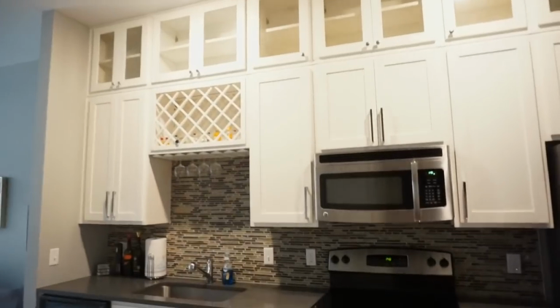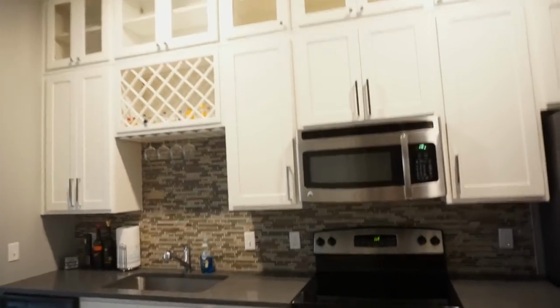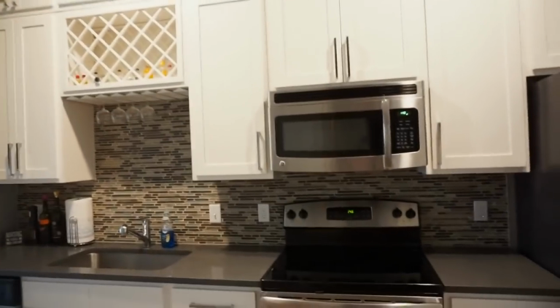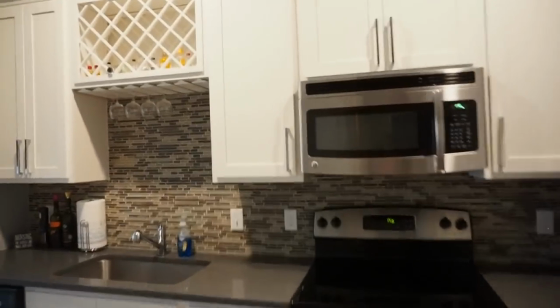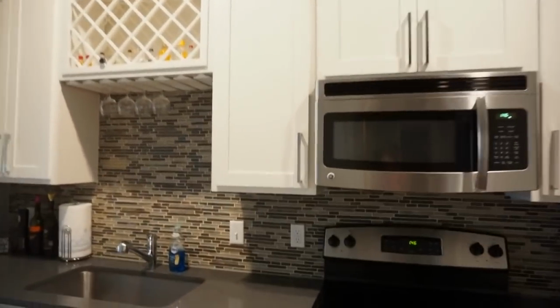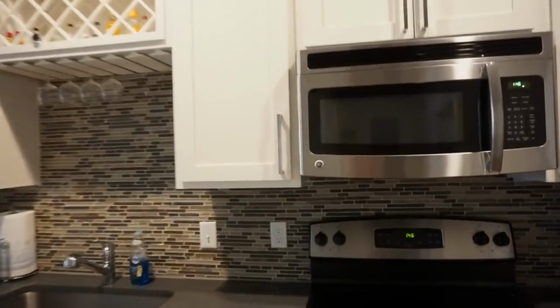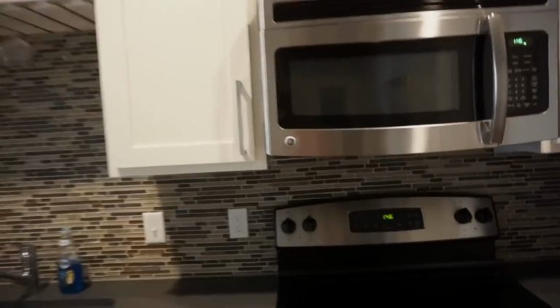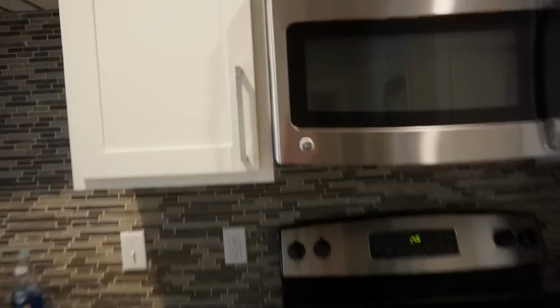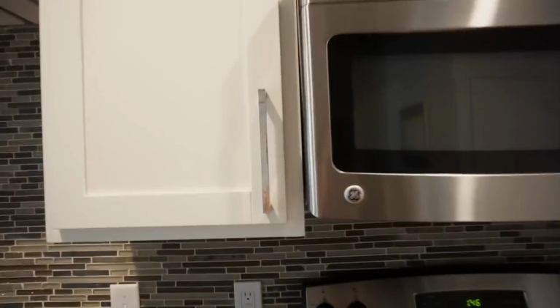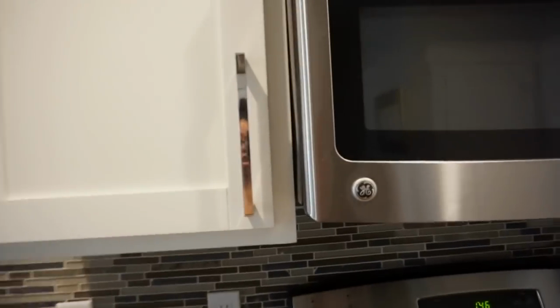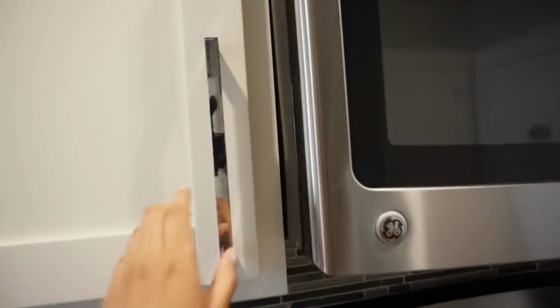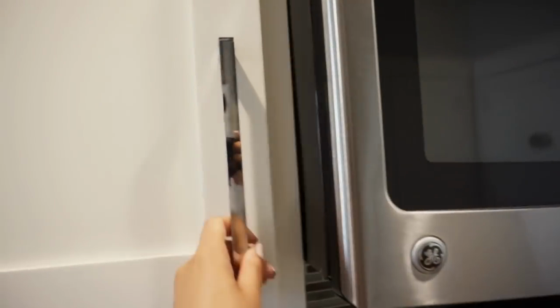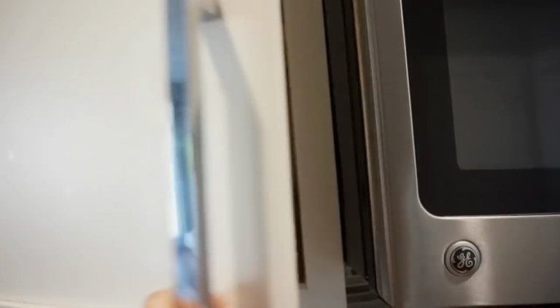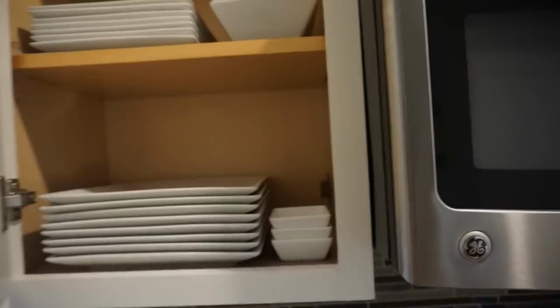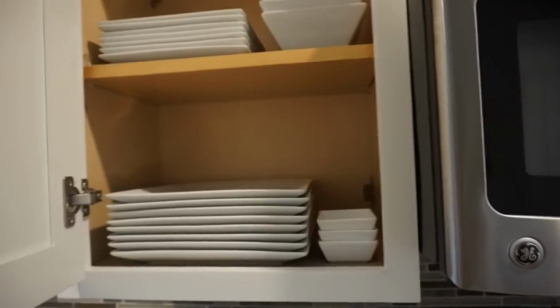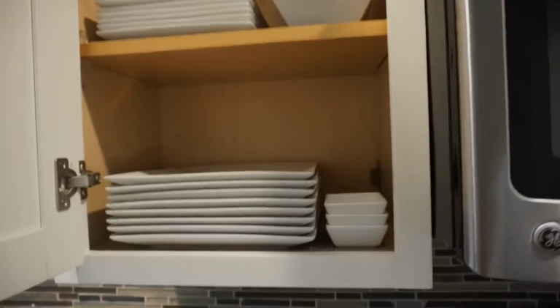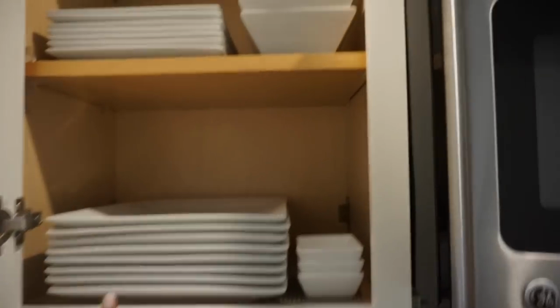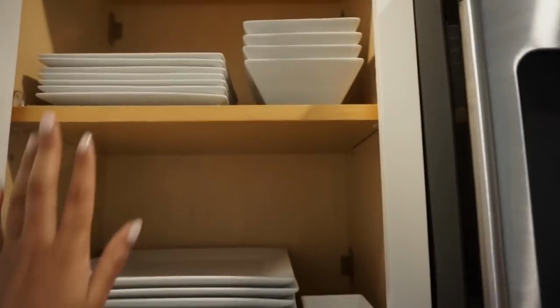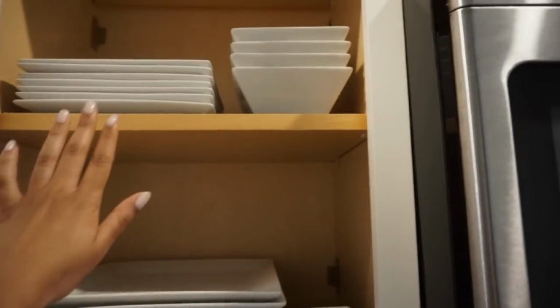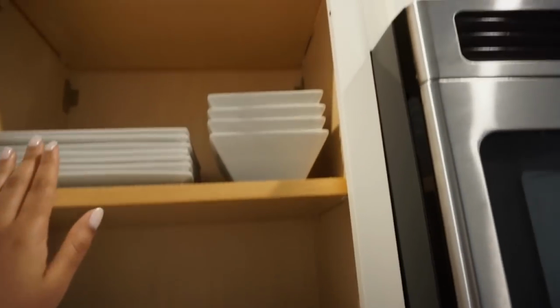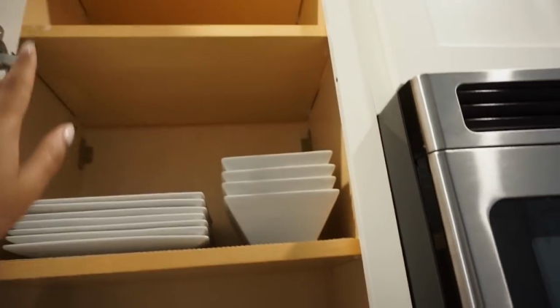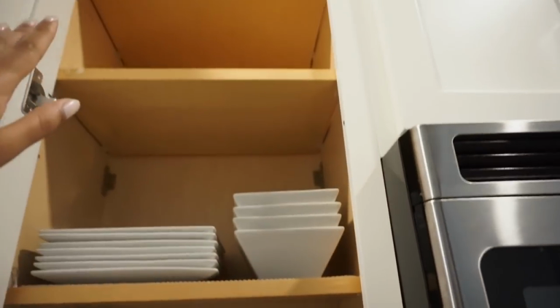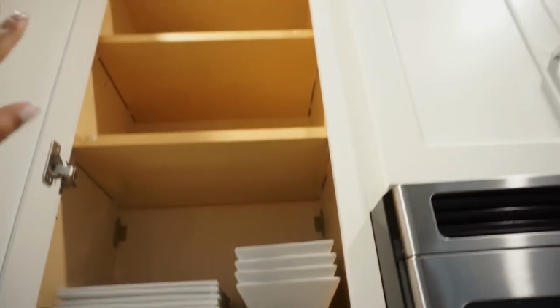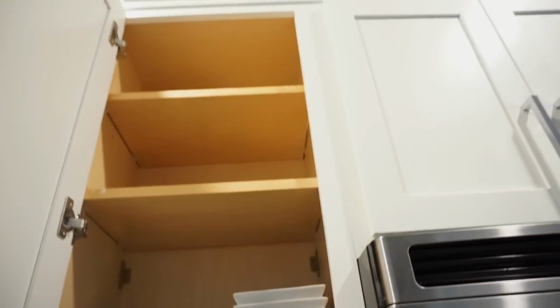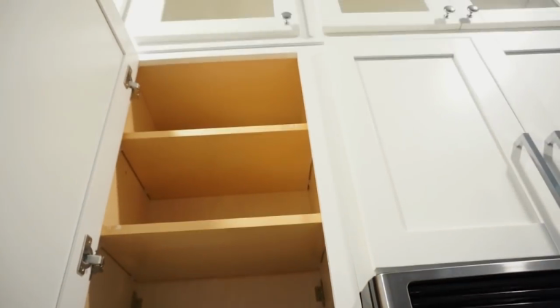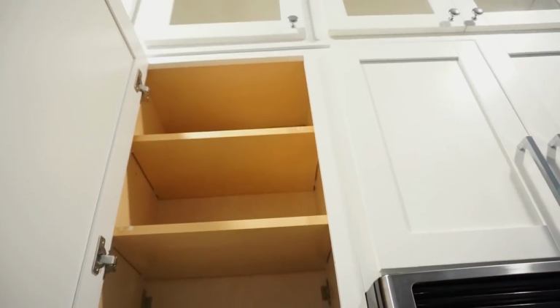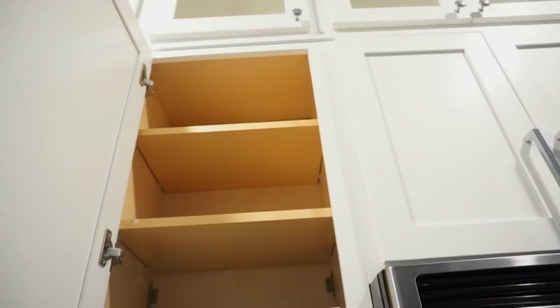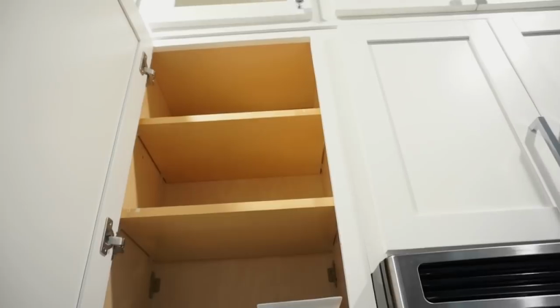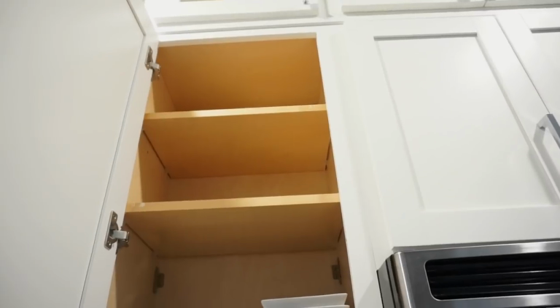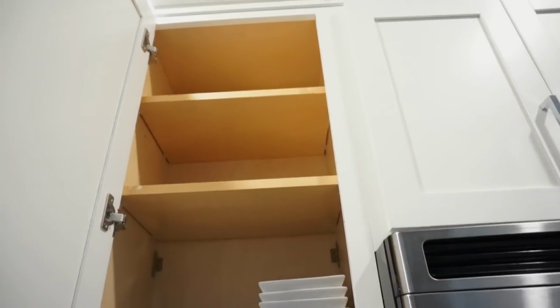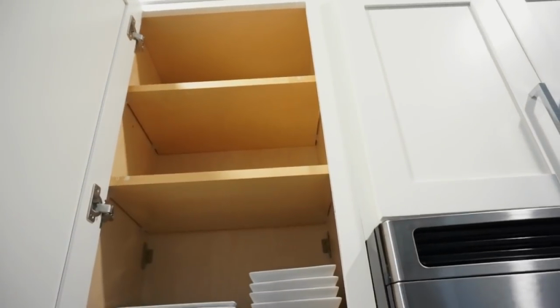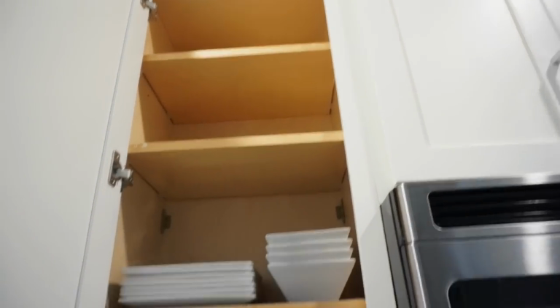There's a problem with that though — I'm so short that I can literally only reach the first two shelves. Like, there's no way that I can put stuff up there. Short people problems.